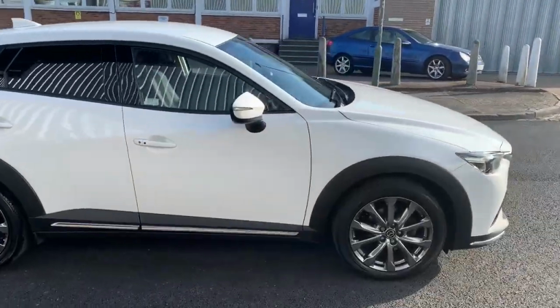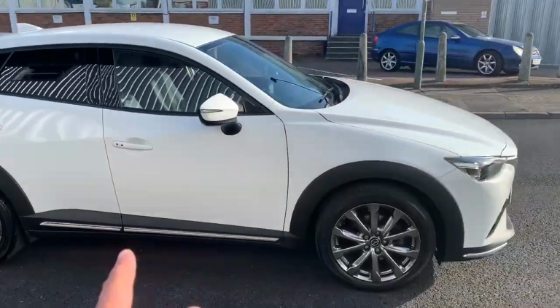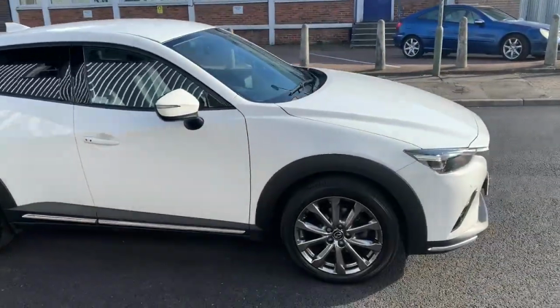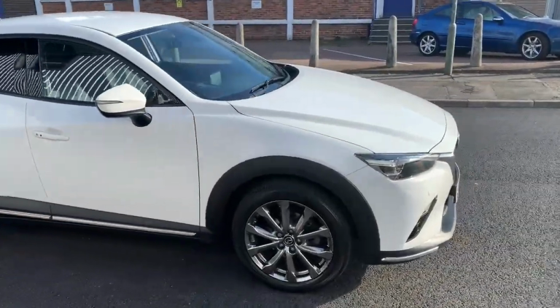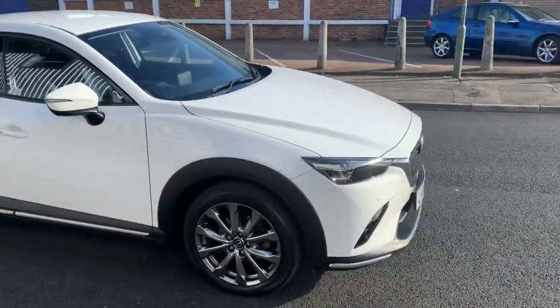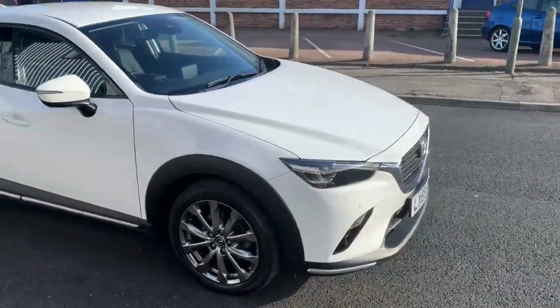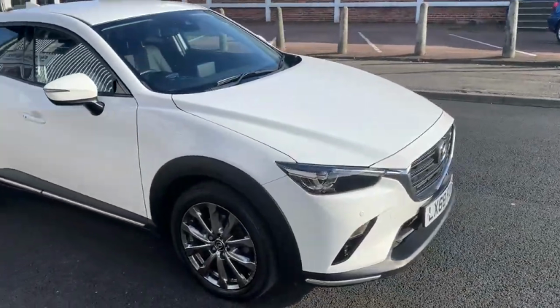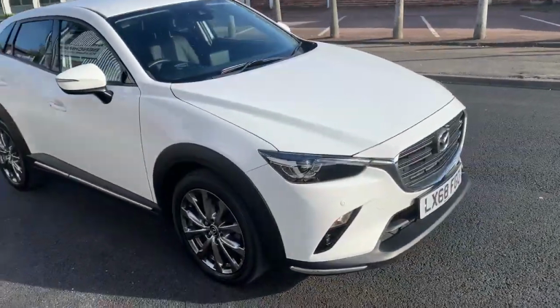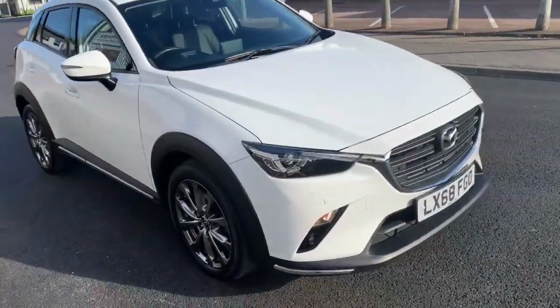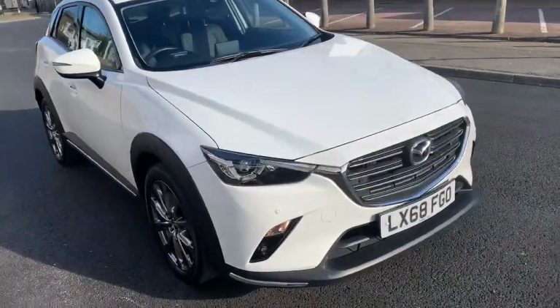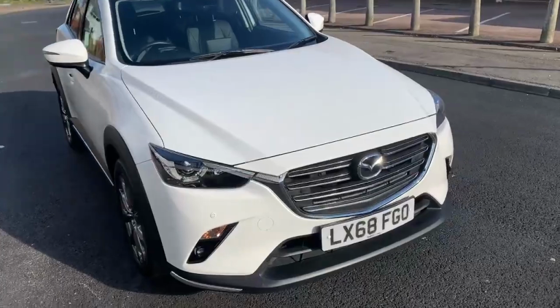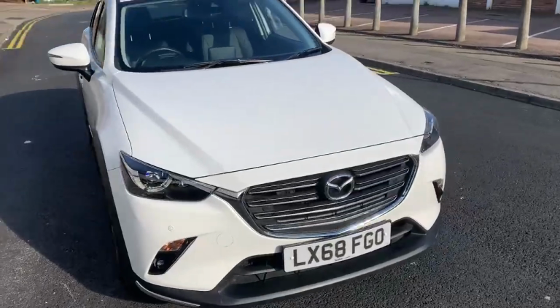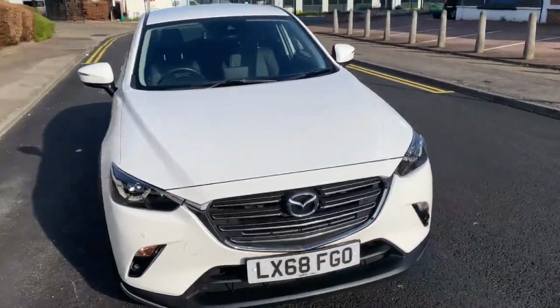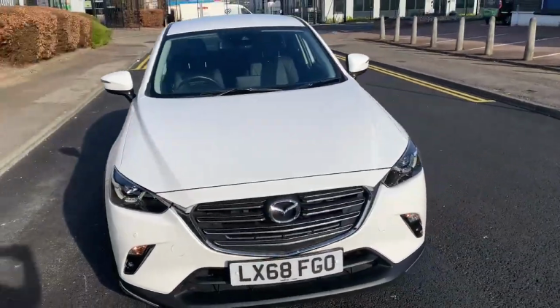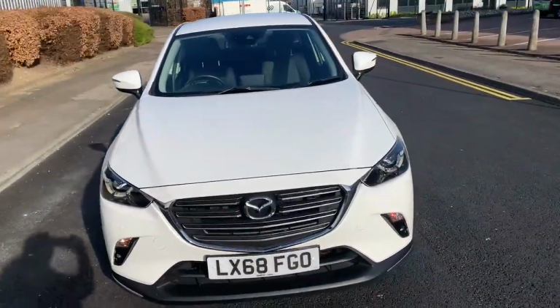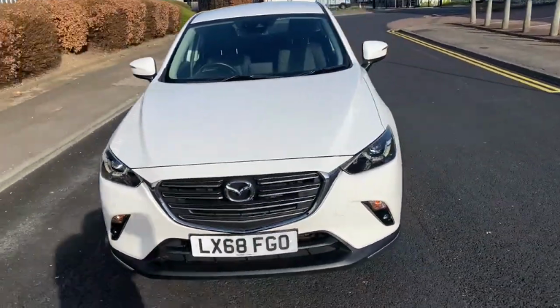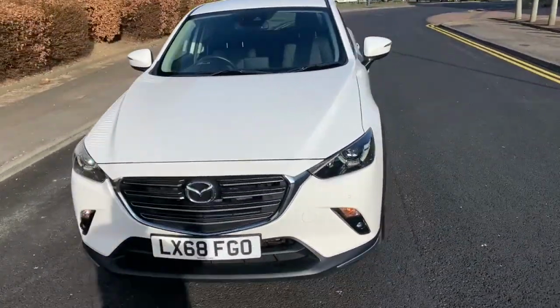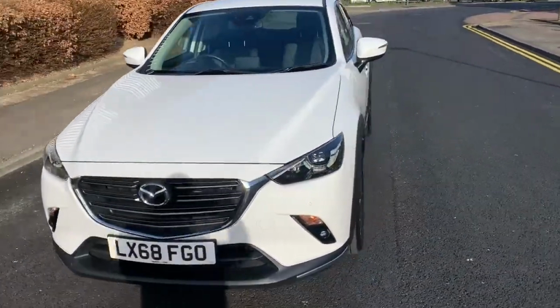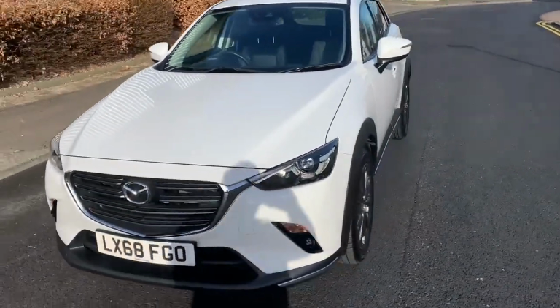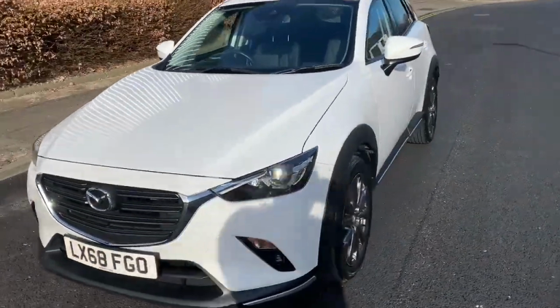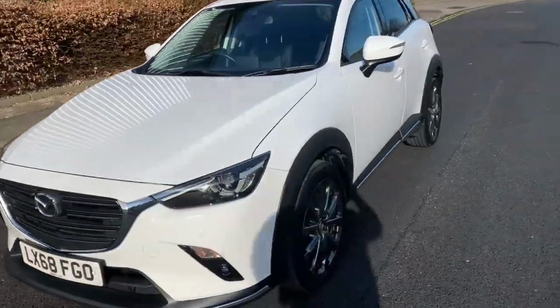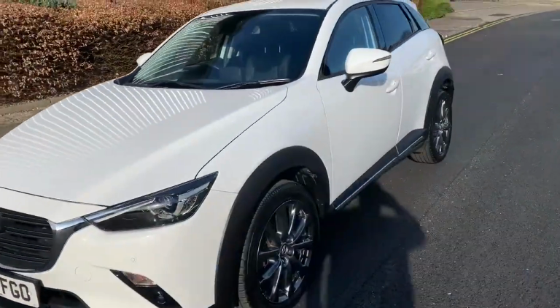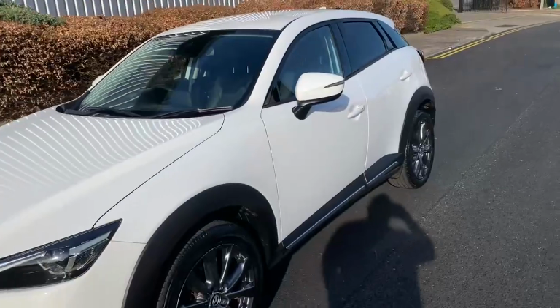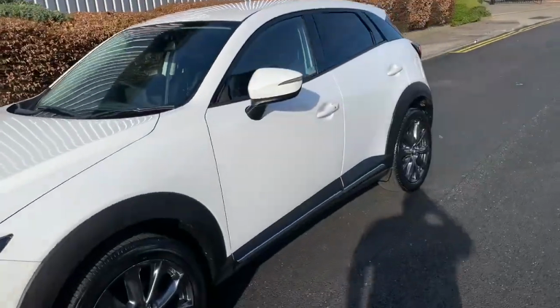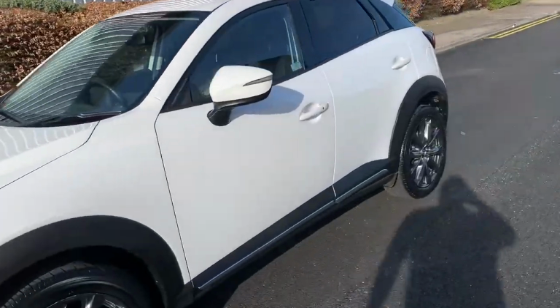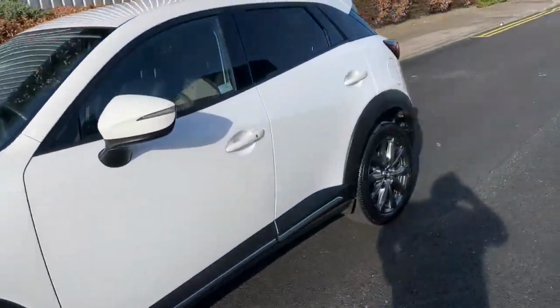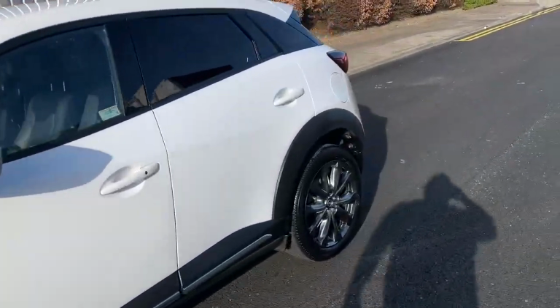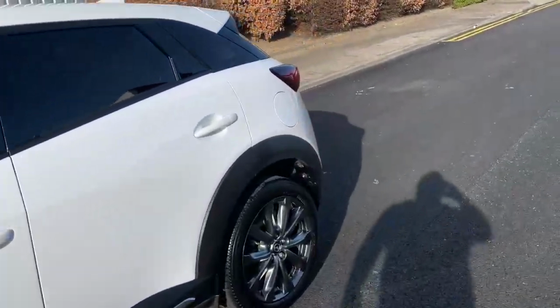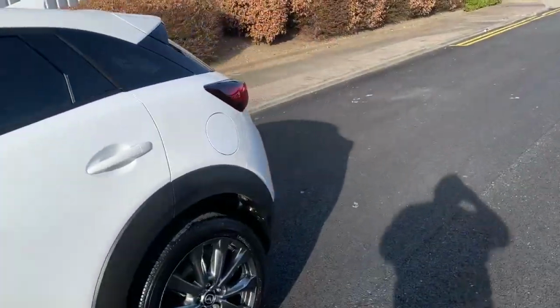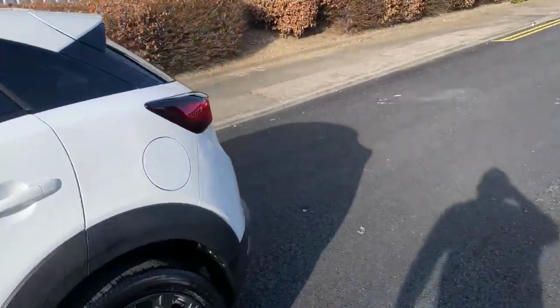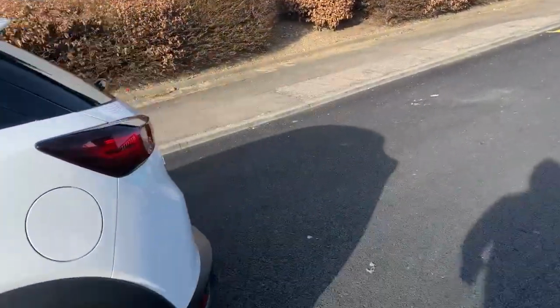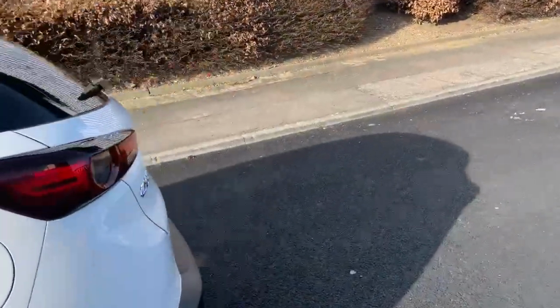The car has keyless entry, which I'll show you in a sec, but let me just walk you around the car. Hopefully from this video and the still shots I've made, you can get a good idea of the condition of the car. It is really lovely. I'll take you in the boot and then we'll go inside the vehicle.